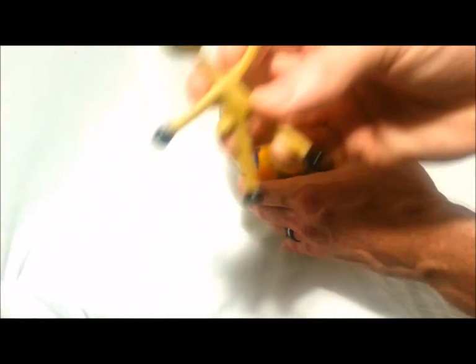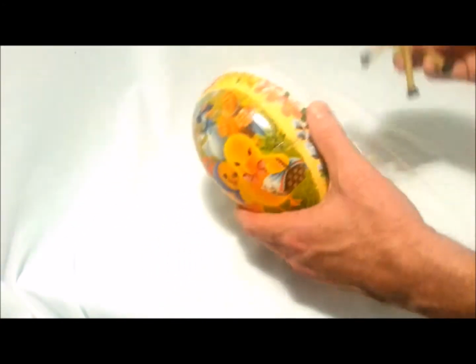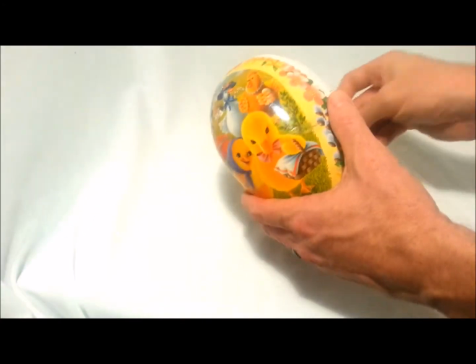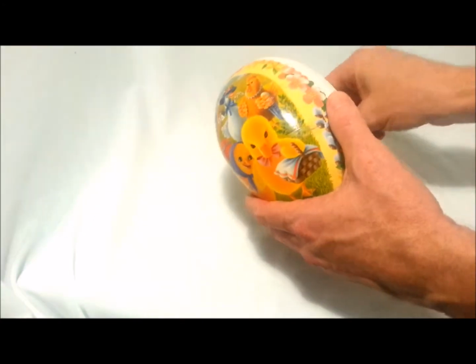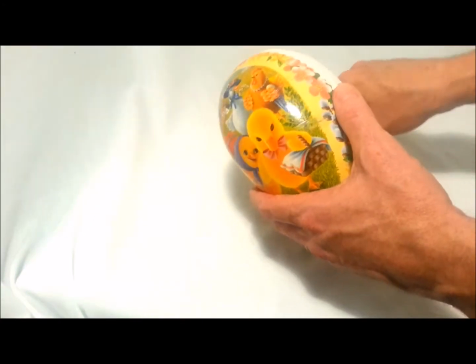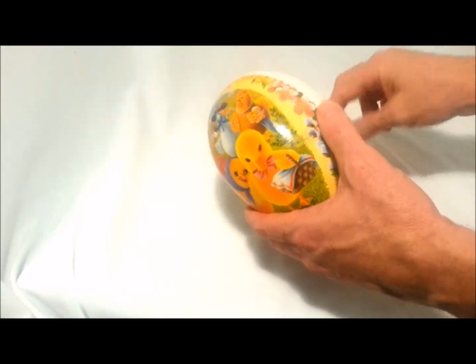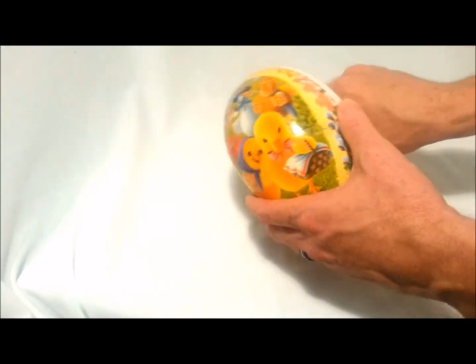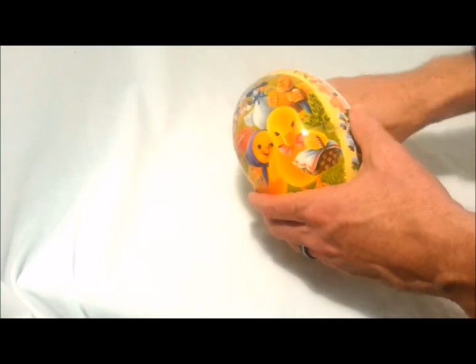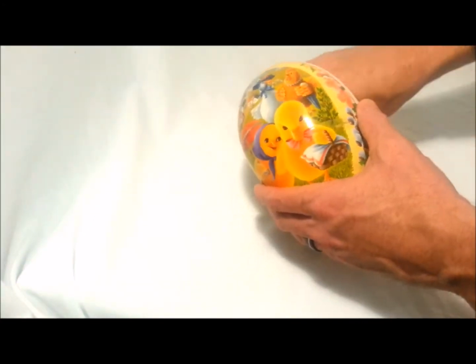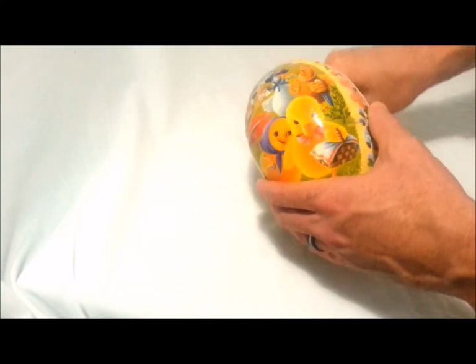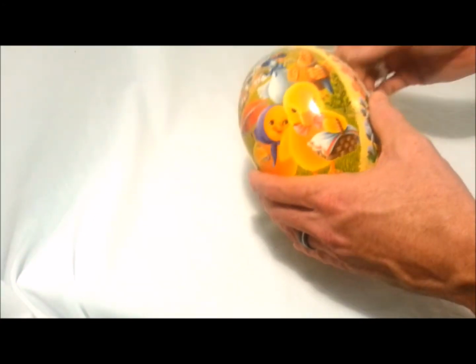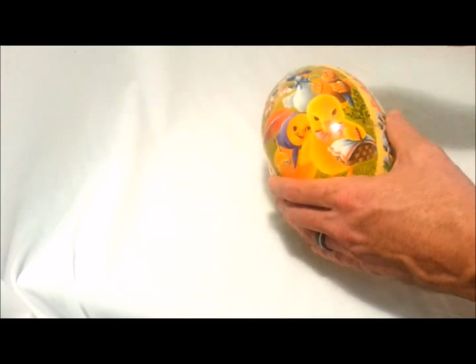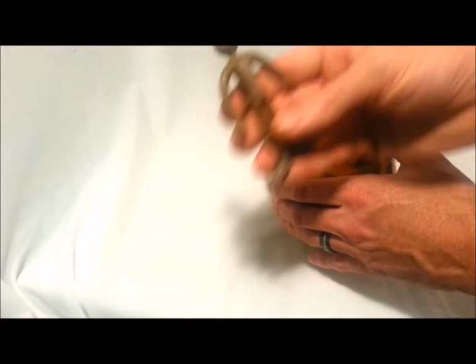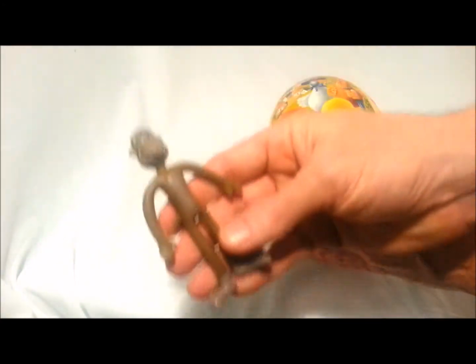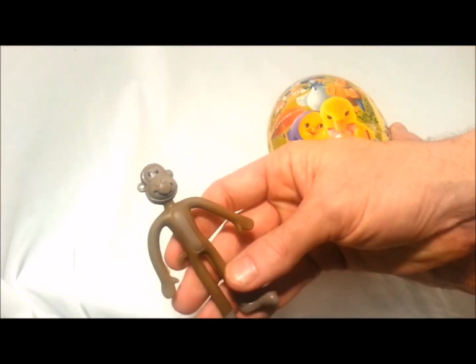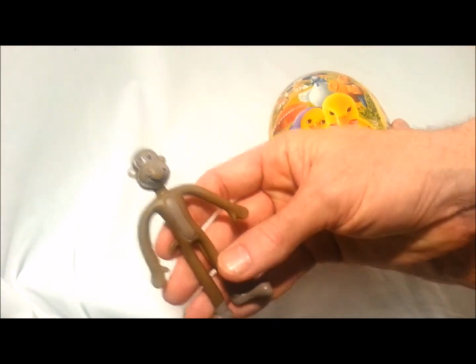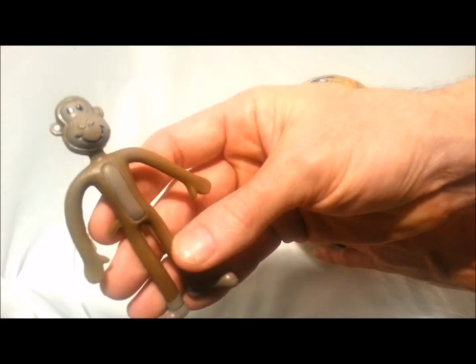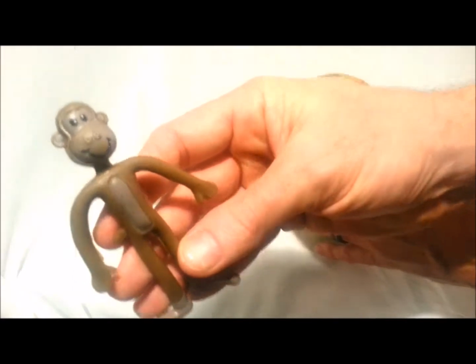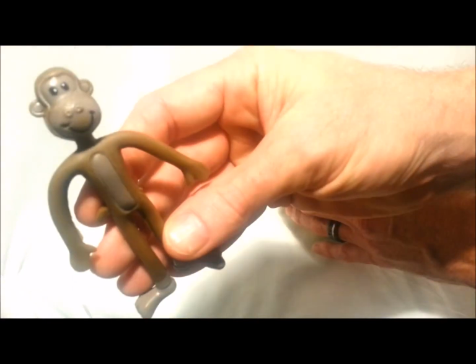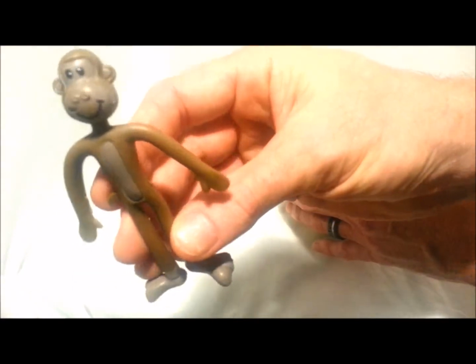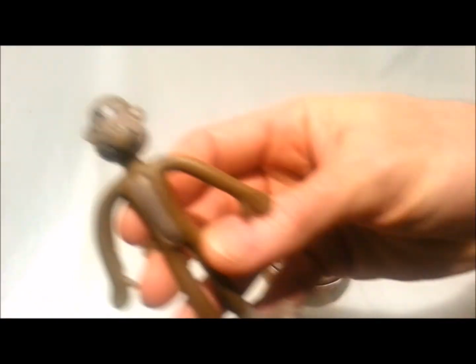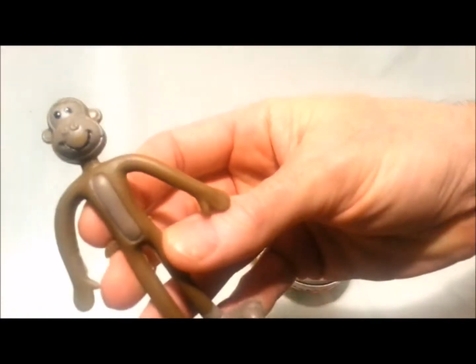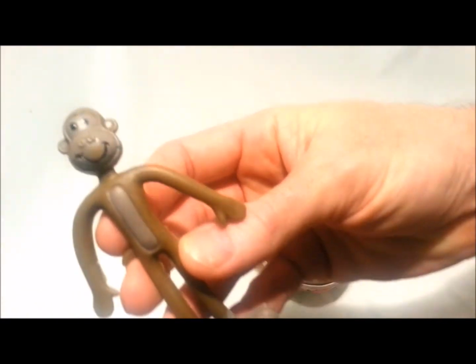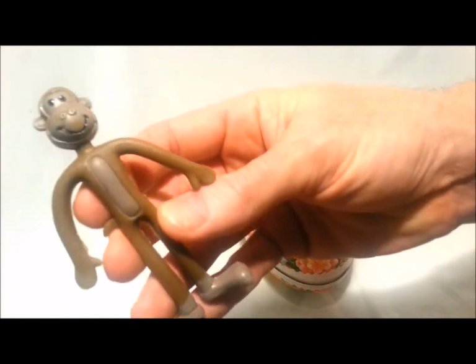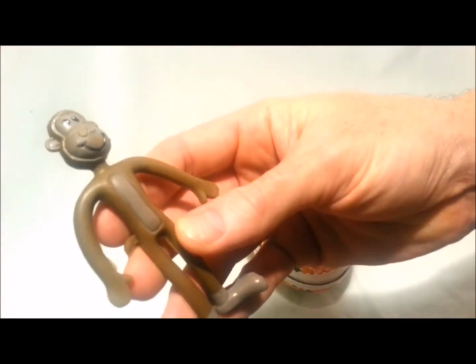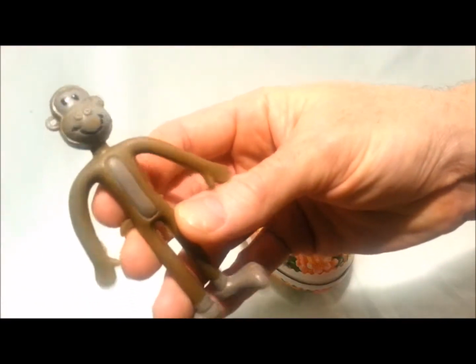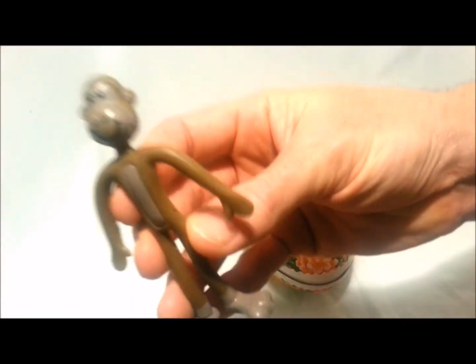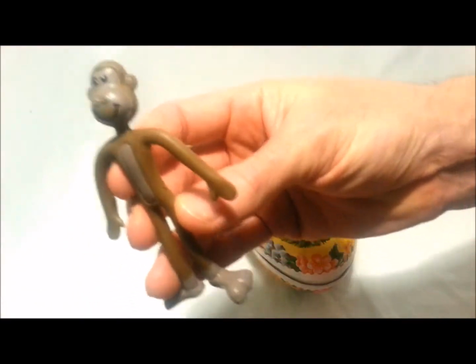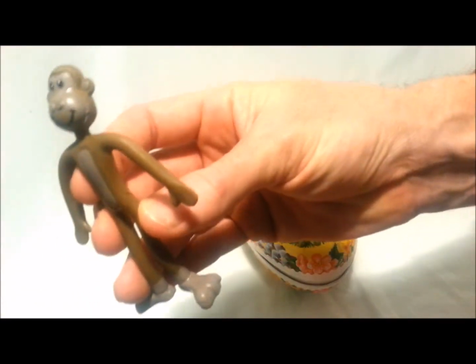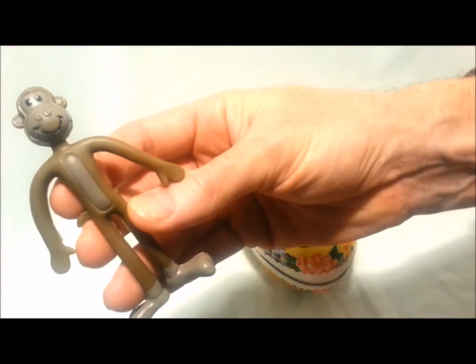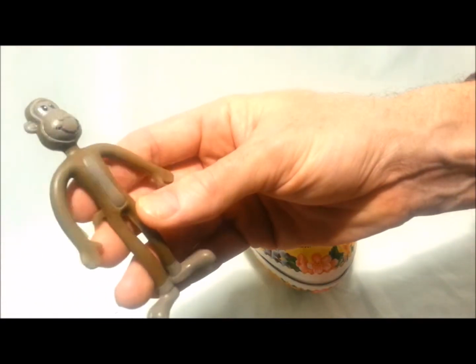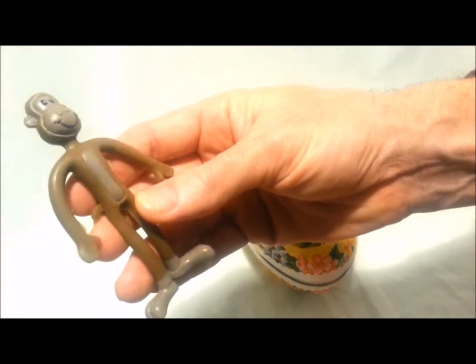Okay, what else can we have in here? Oh, monkey man. Look at the cute monkey. Monkey man is smiling and happy. He is a happy monkey guy.